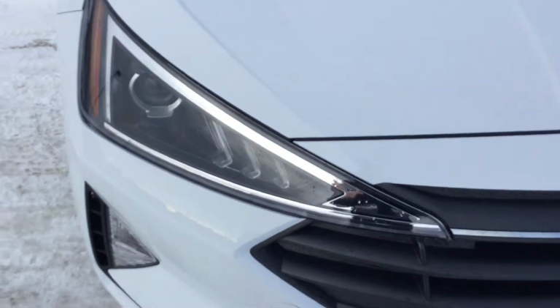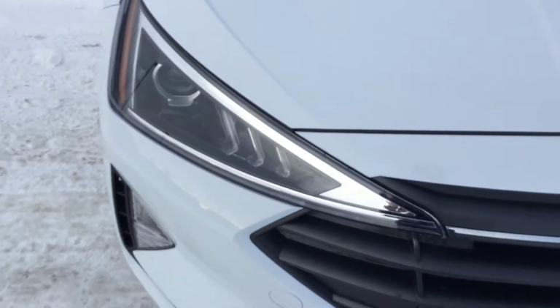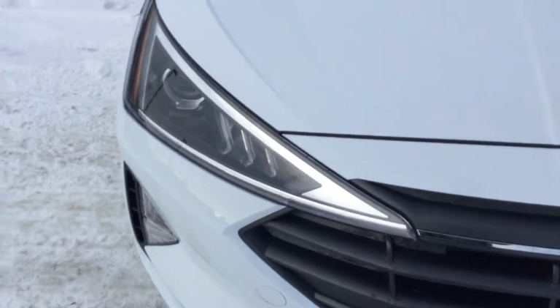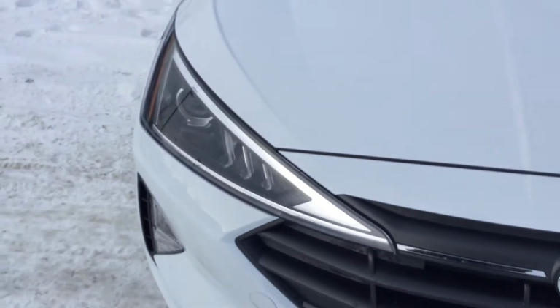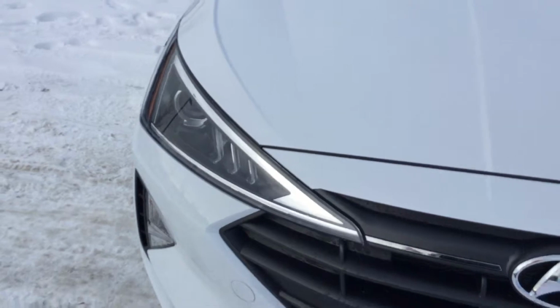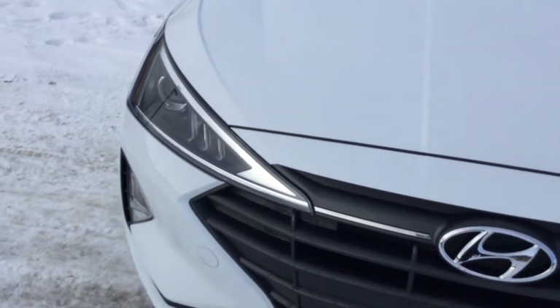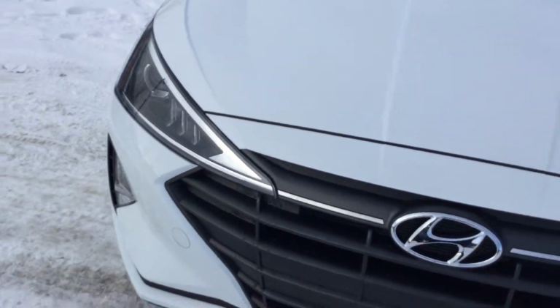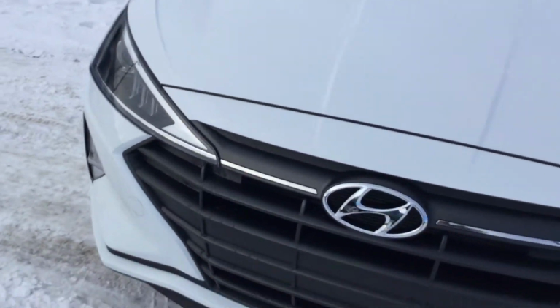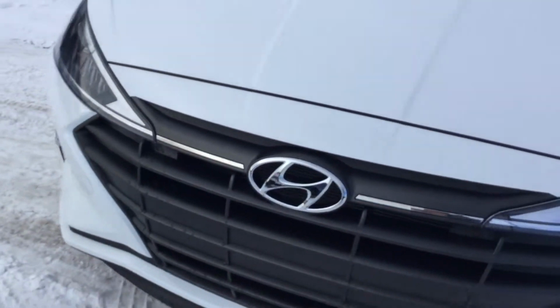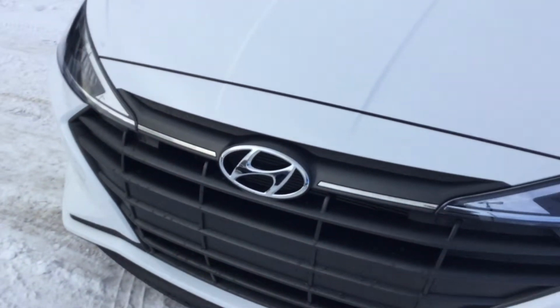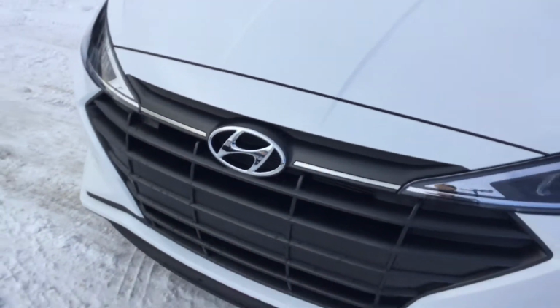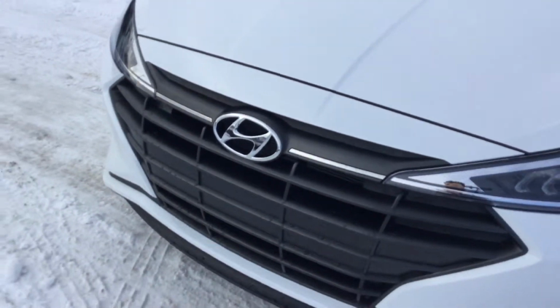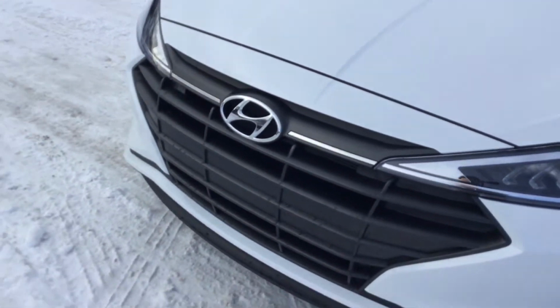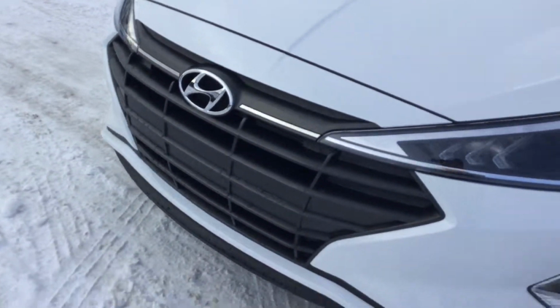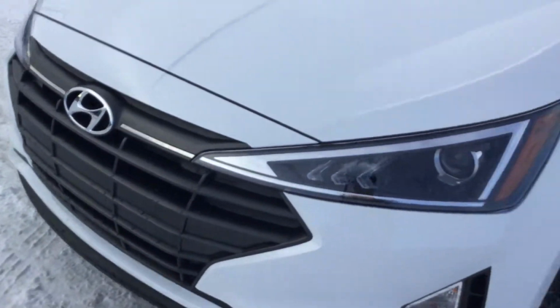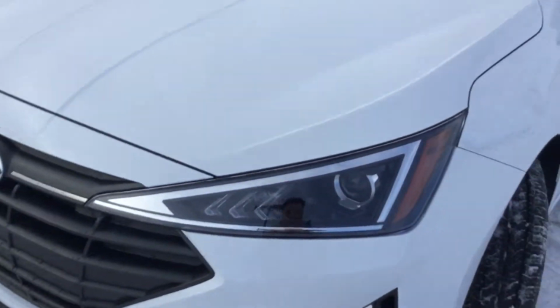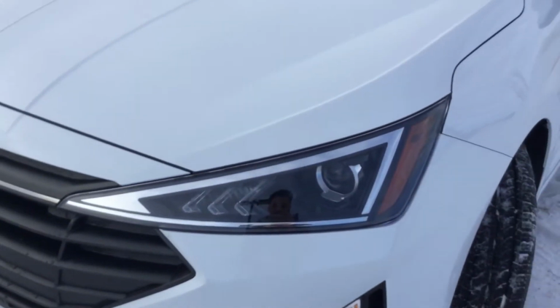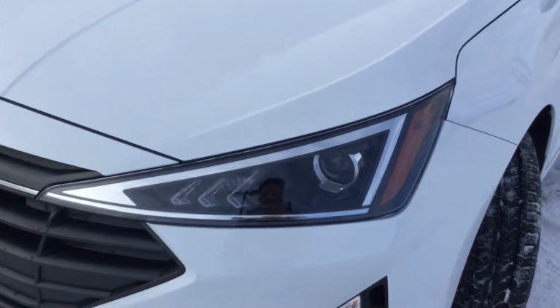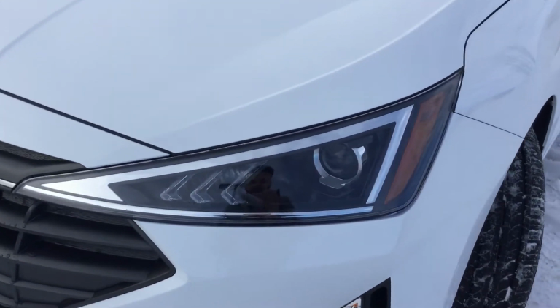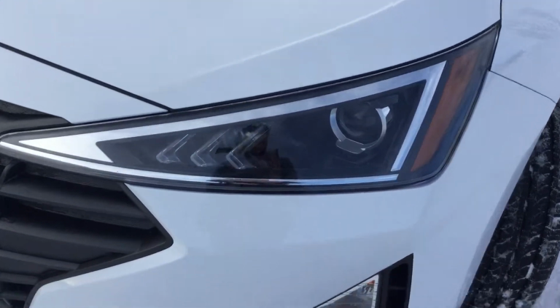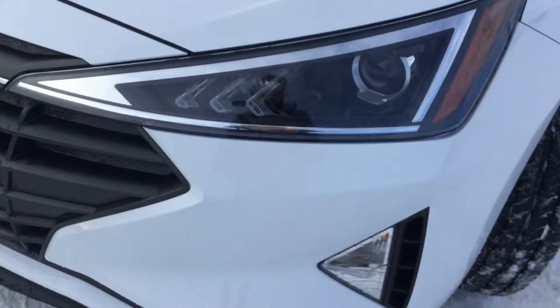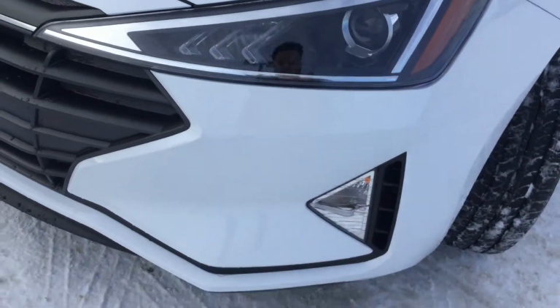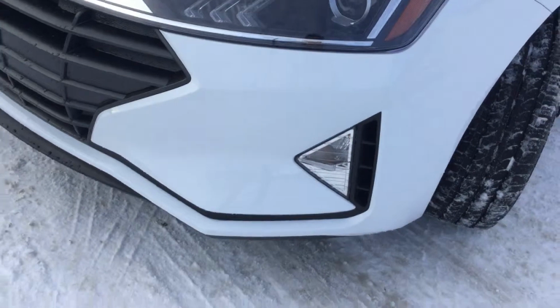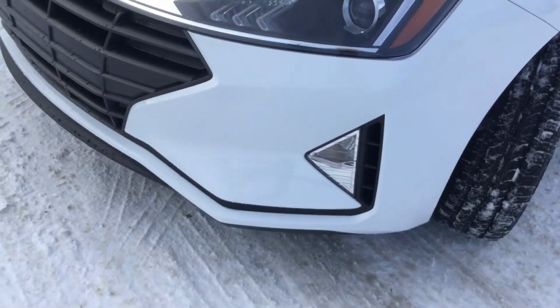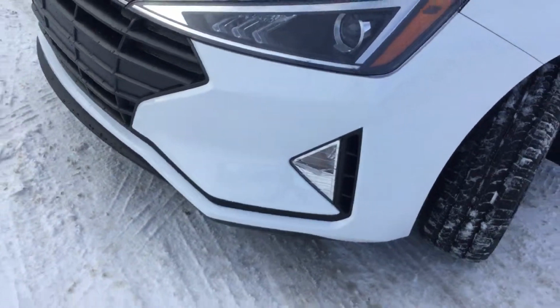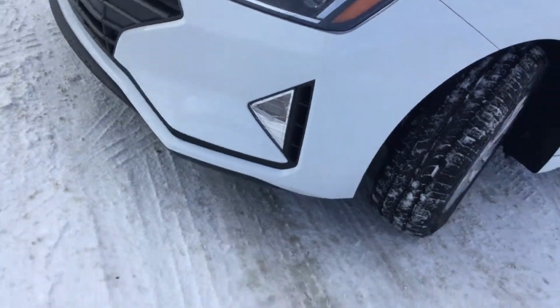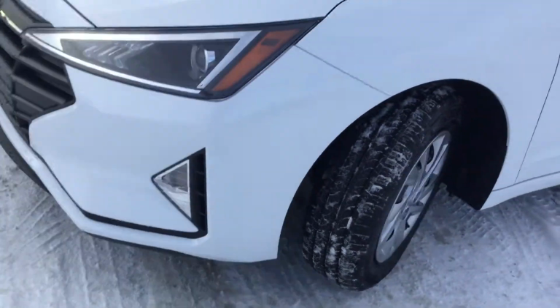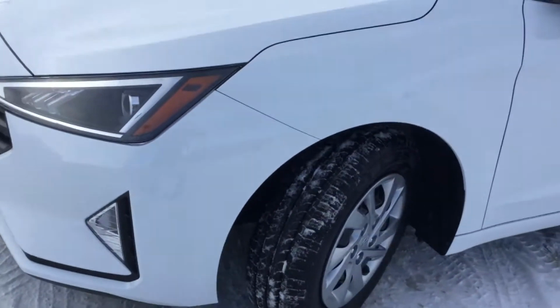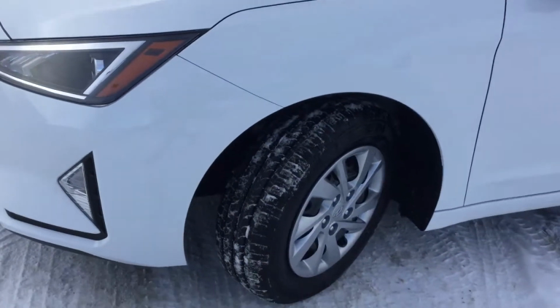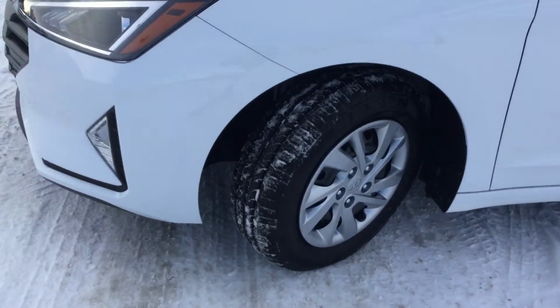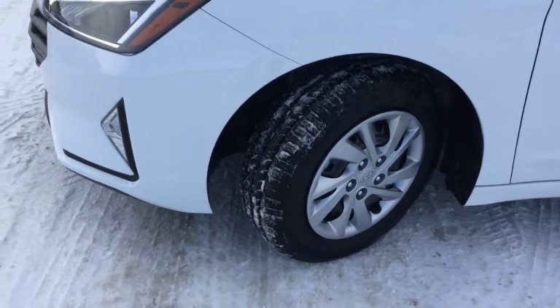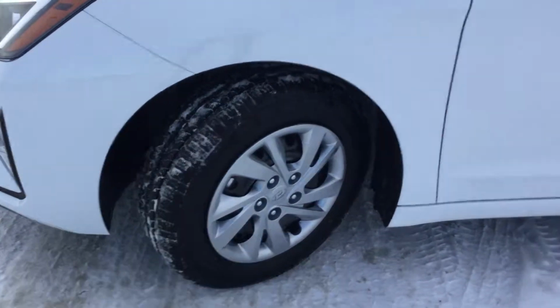With the Elantra, there's definitely a big redesign on the vehicle. As you can see, the front end is beautiful. You get the lovely projector headlights, you get your fog lights at the bottom, and then you will get these lovely rims.